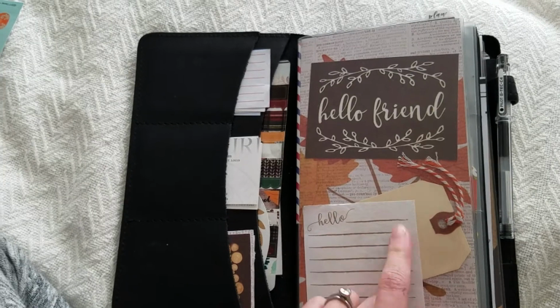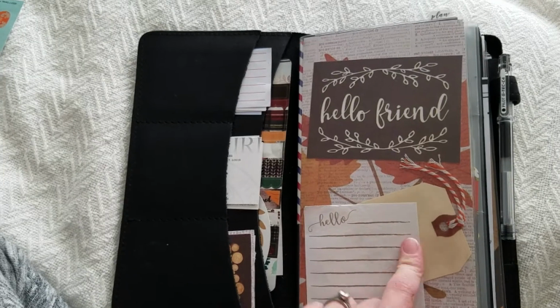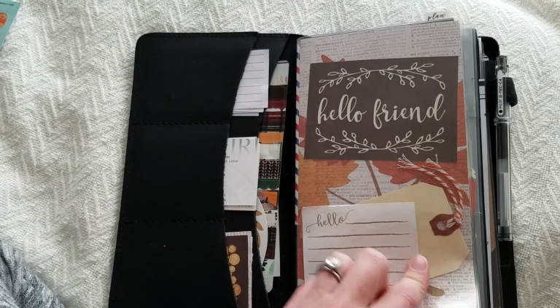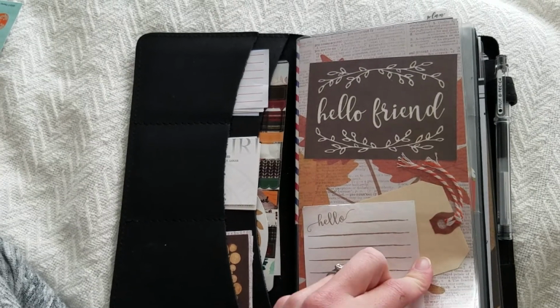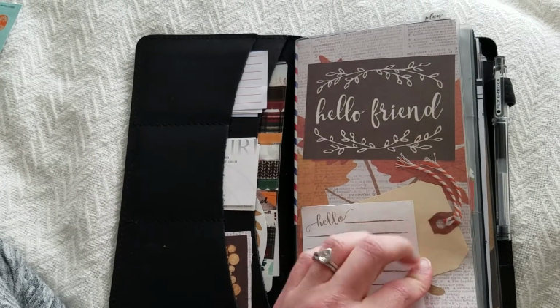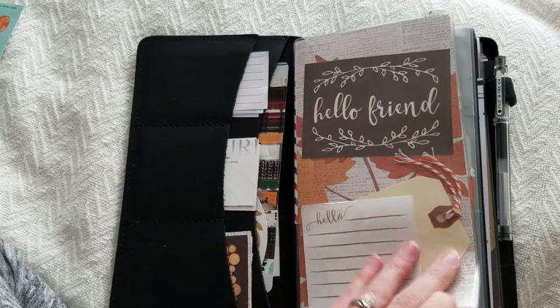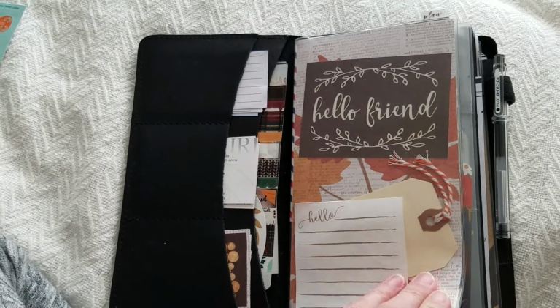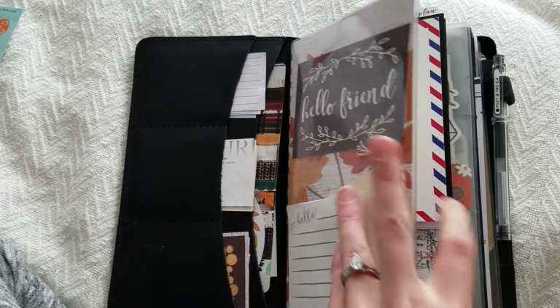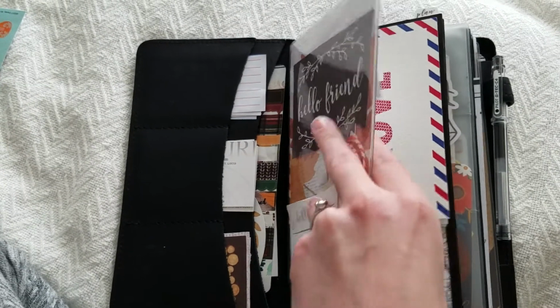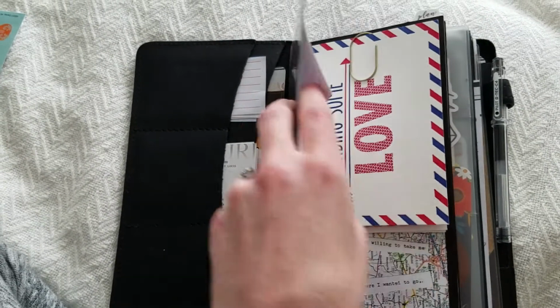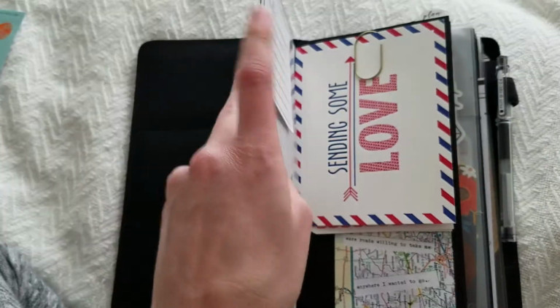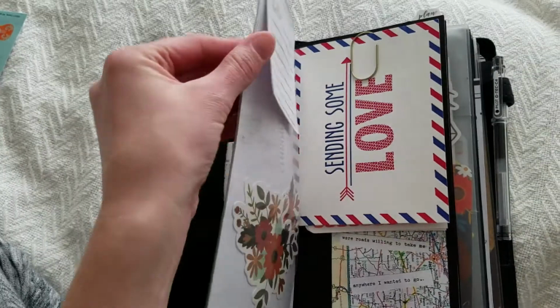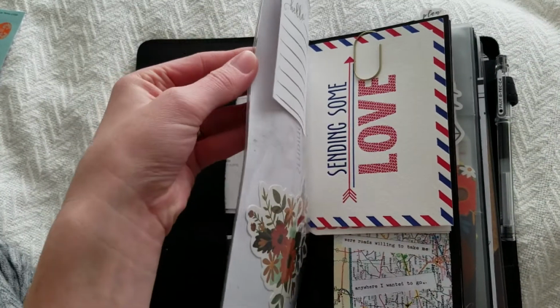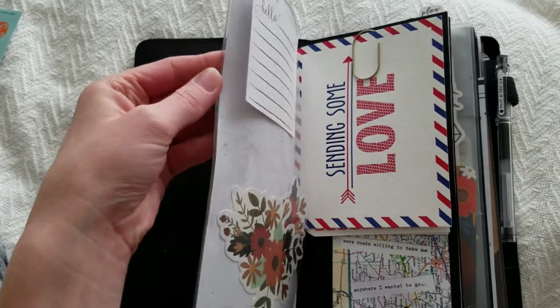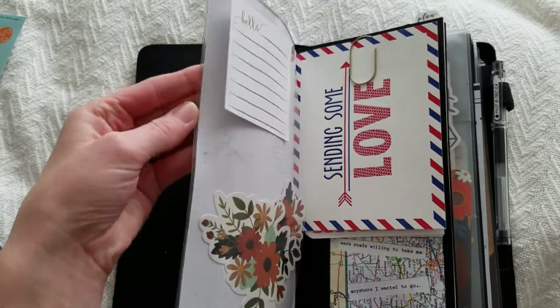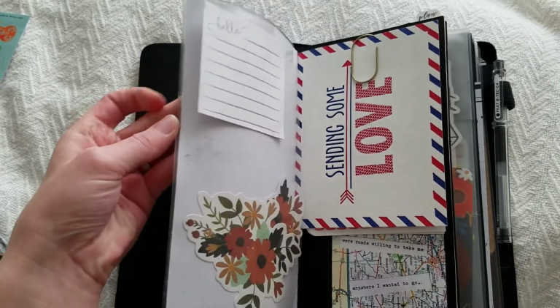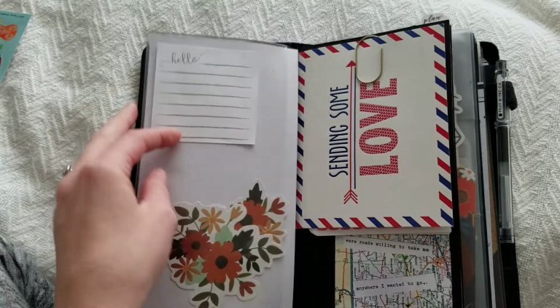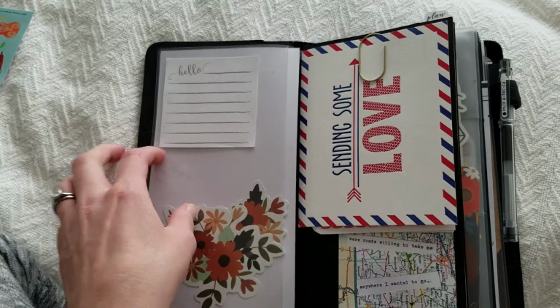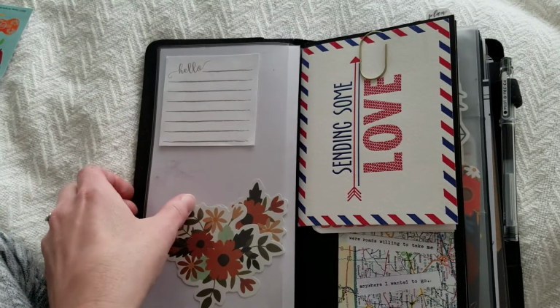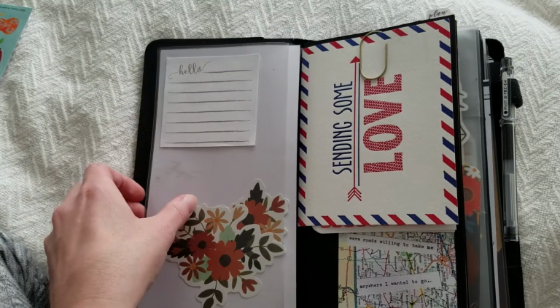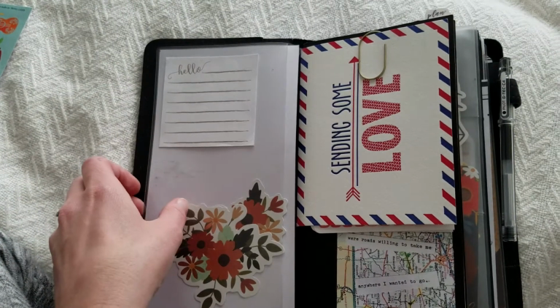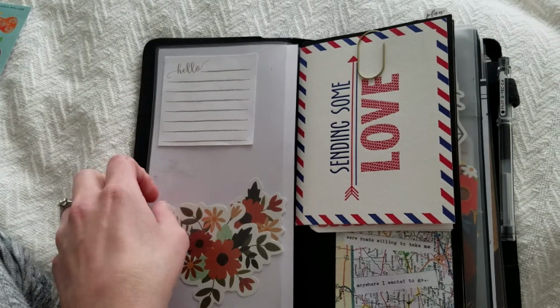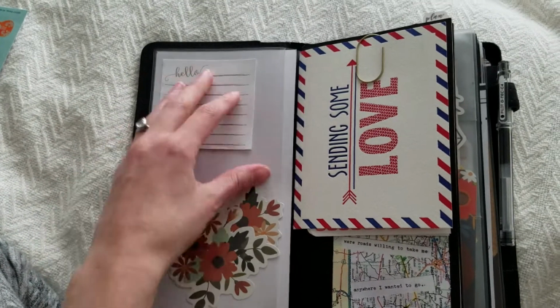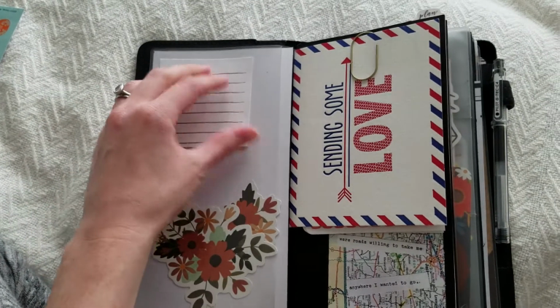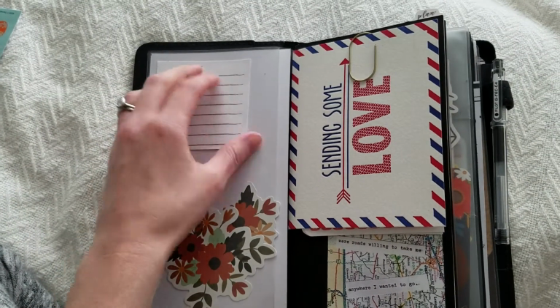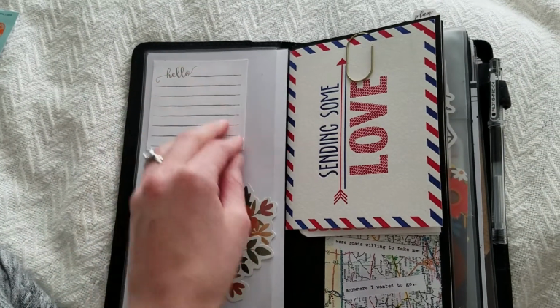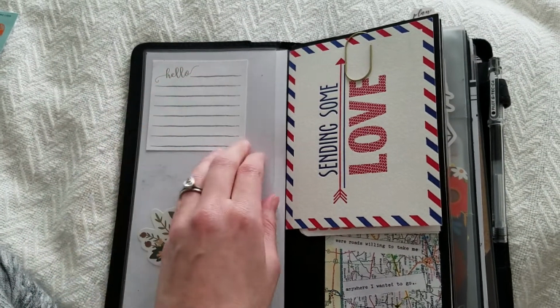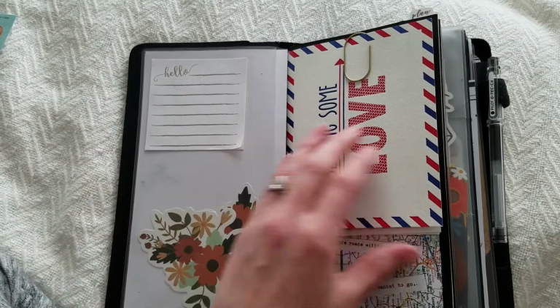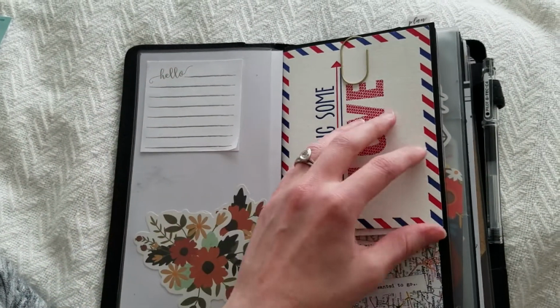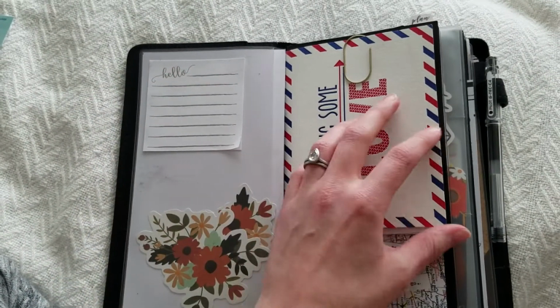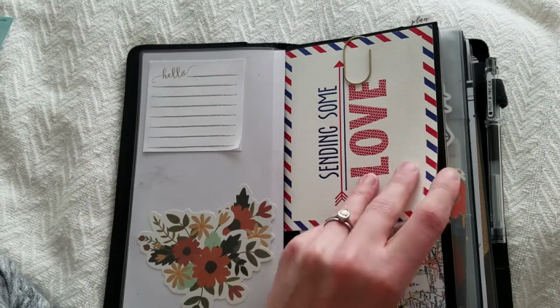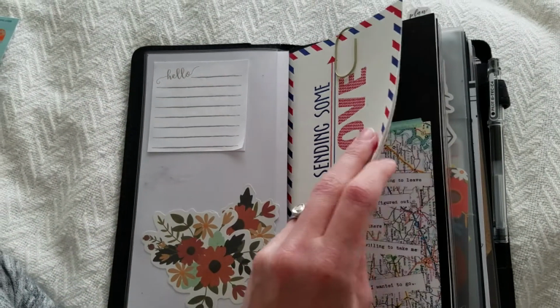I keep my contact information under here per usual, in case, heaven forbid, this gets lost. My dashboards are from the Foxy Fix, post-it notes. And this is just a card for my husband.